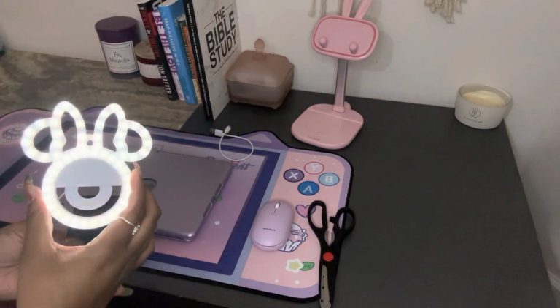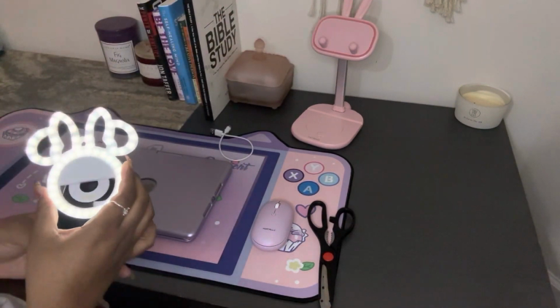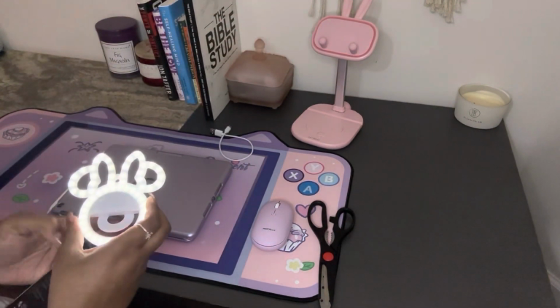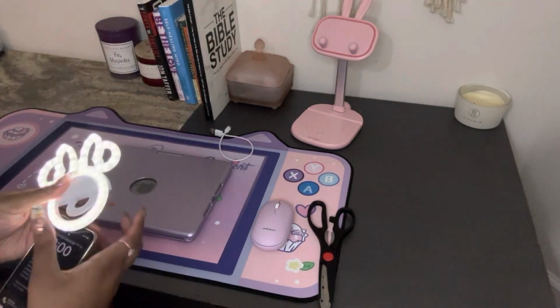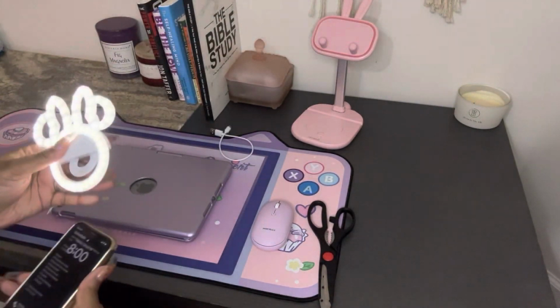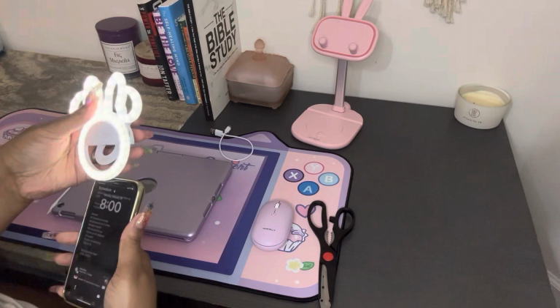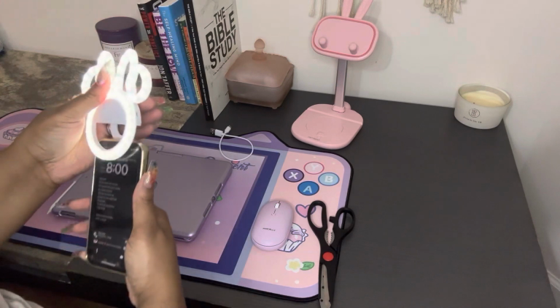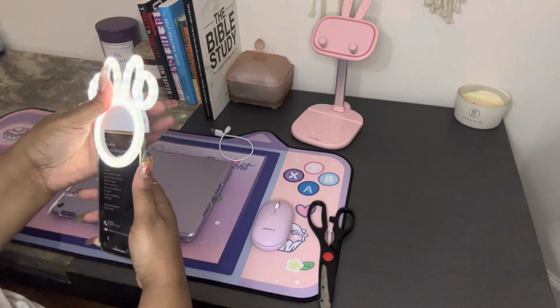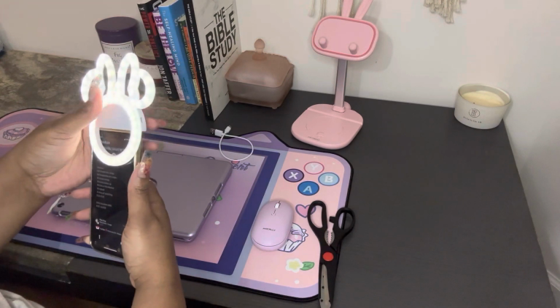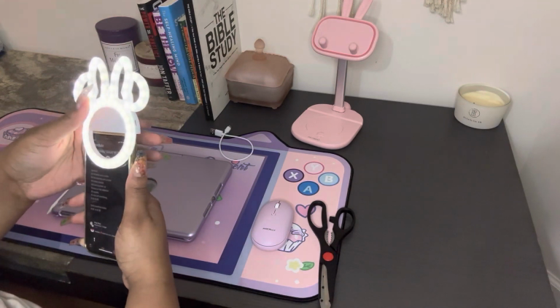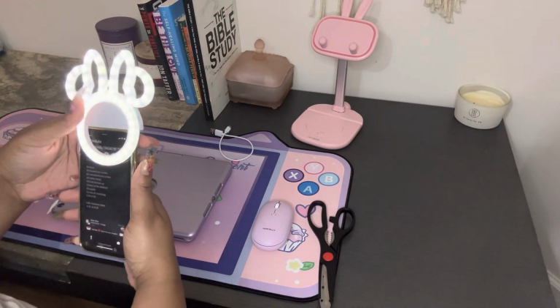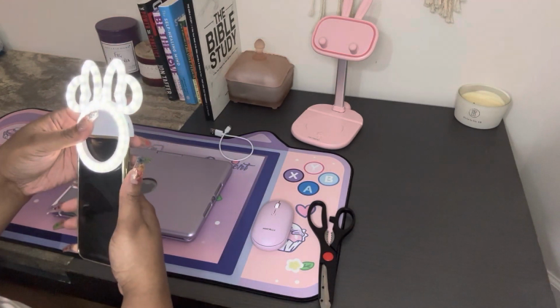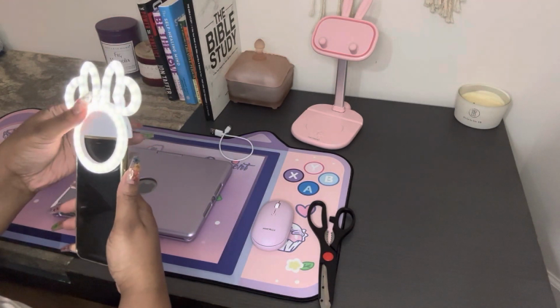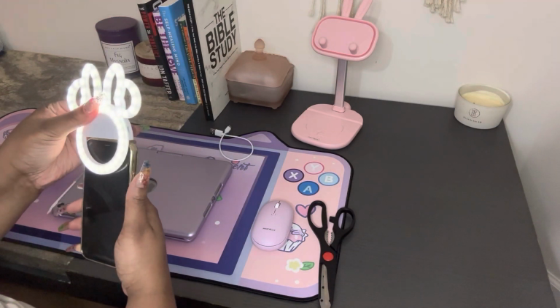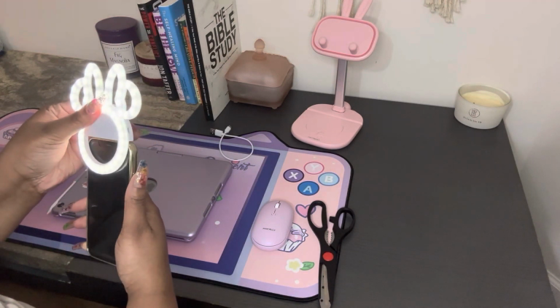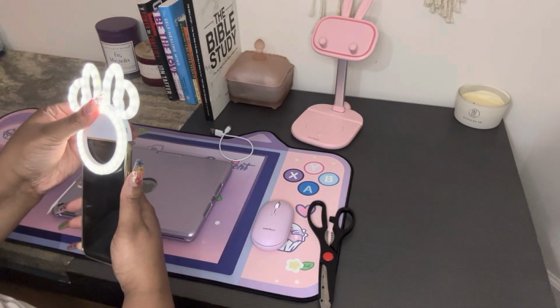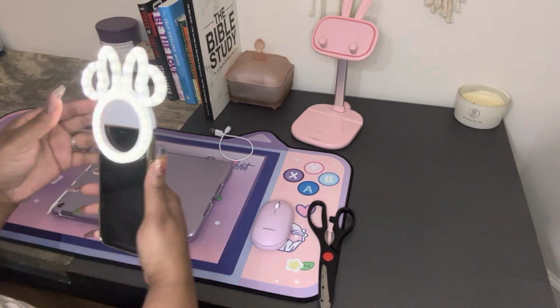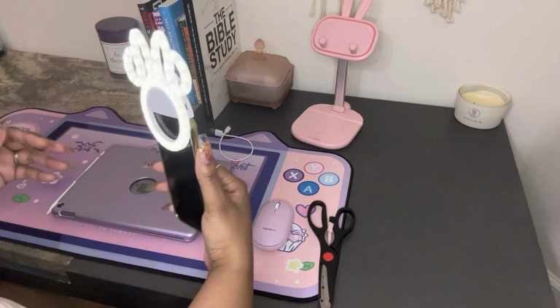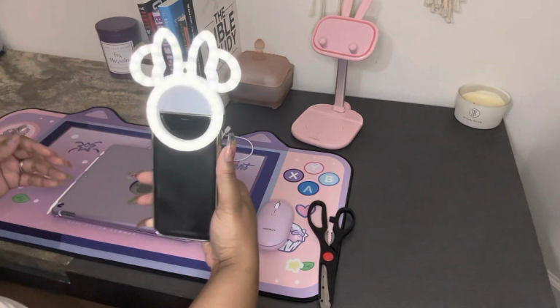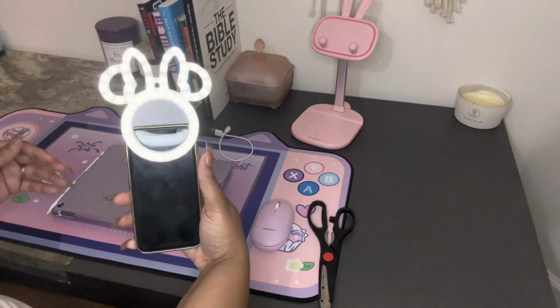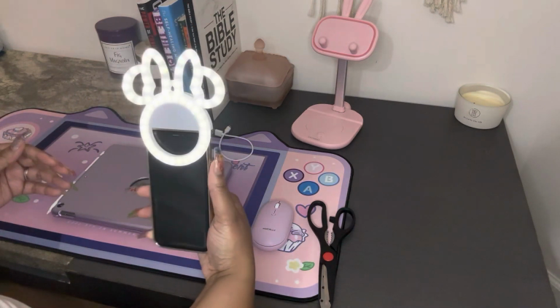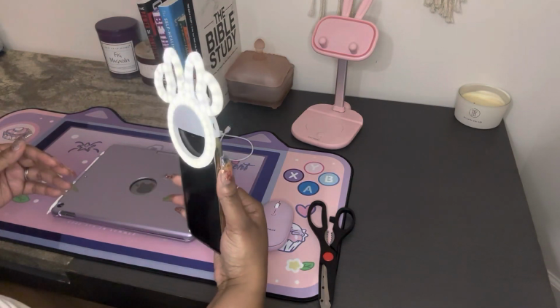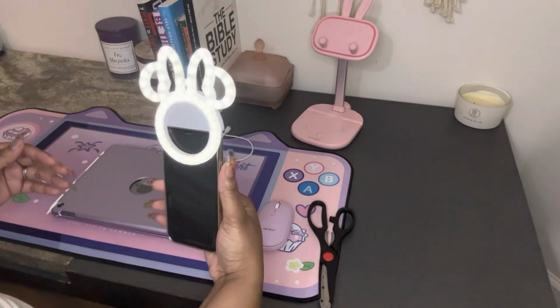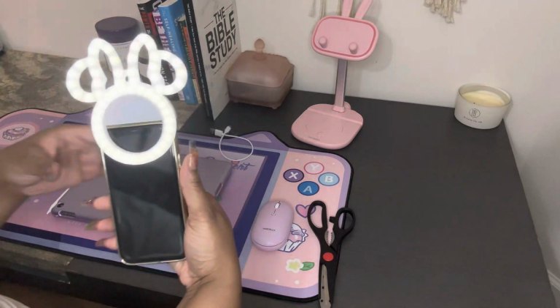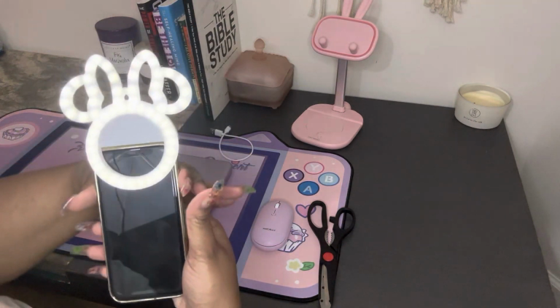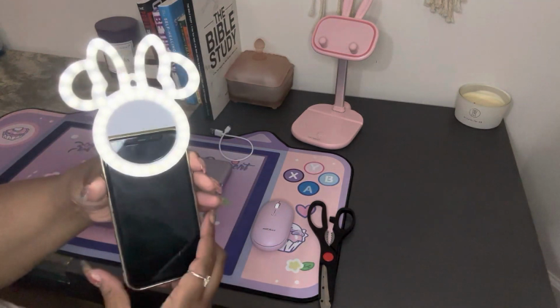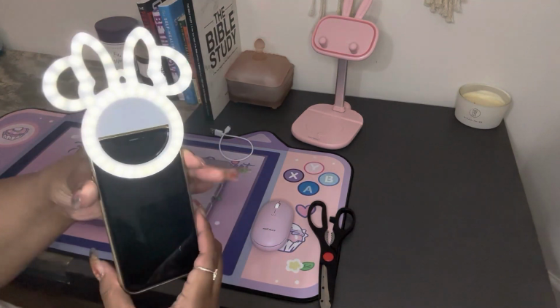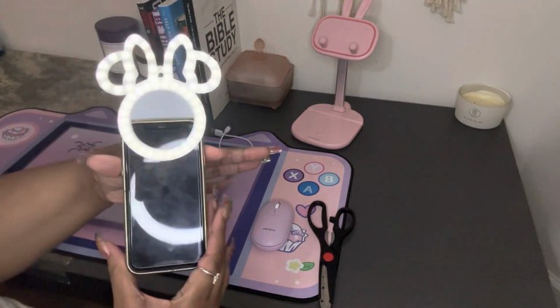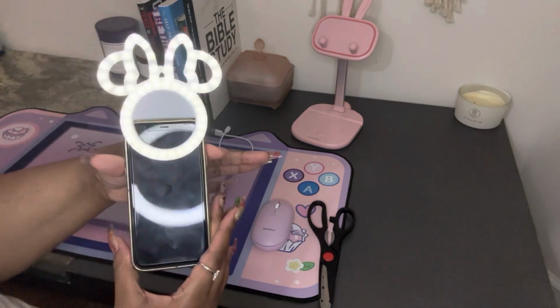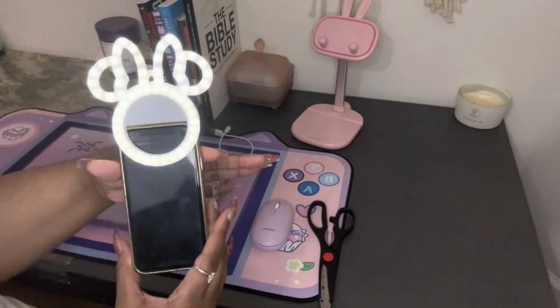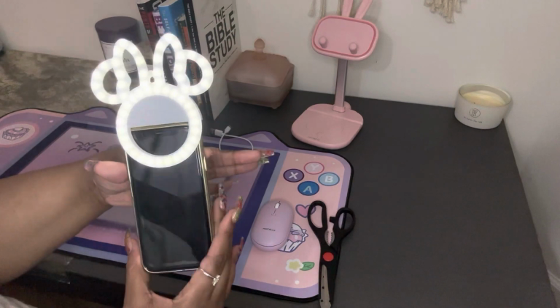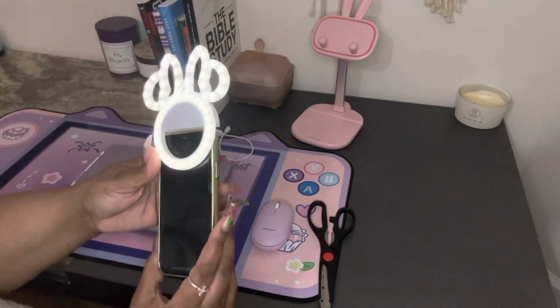So I picked this up and at first I was like, how is this going to work? It was really lightweight and it was pretty bright. I really enjoyed the quality of videos I'm able to do with this. It adds the necessary amount of light that I need.